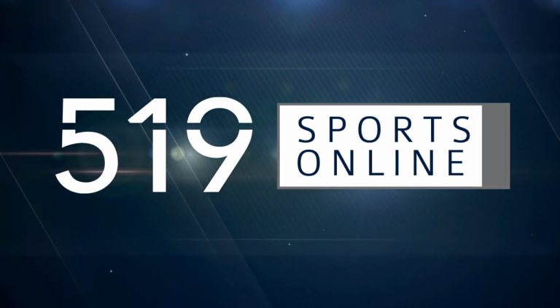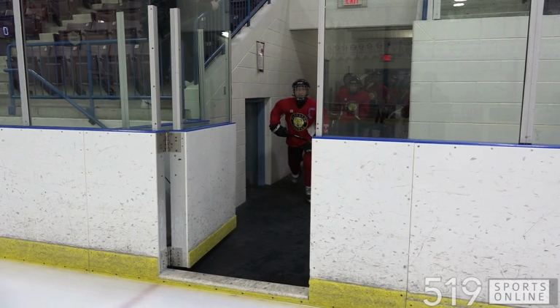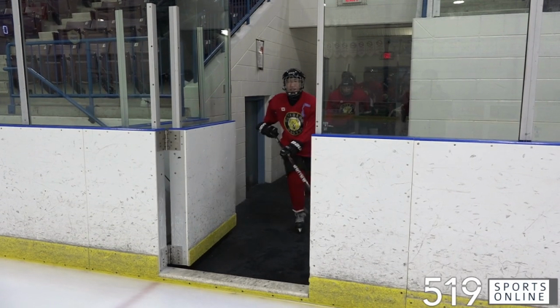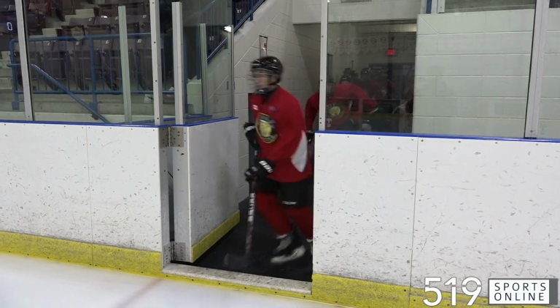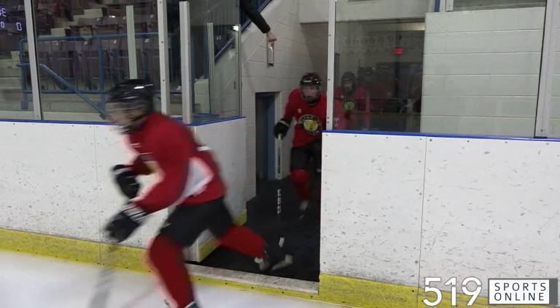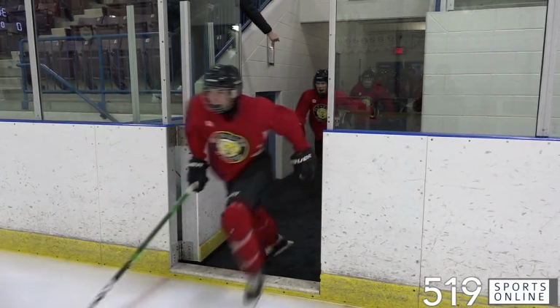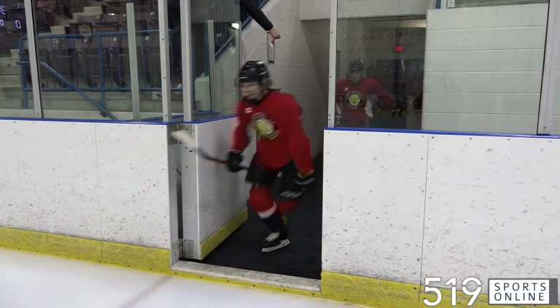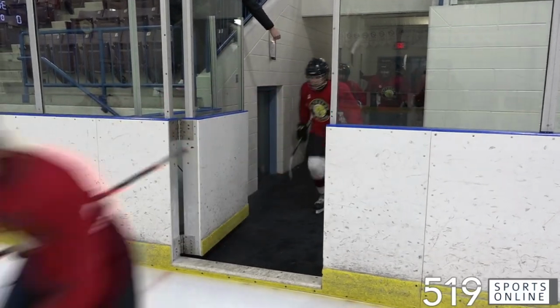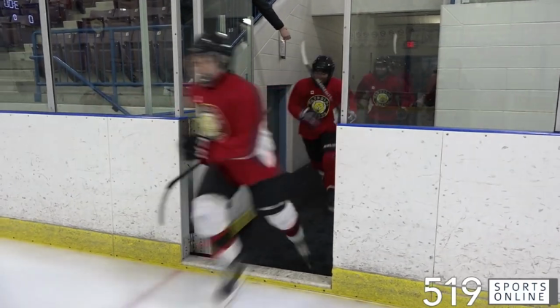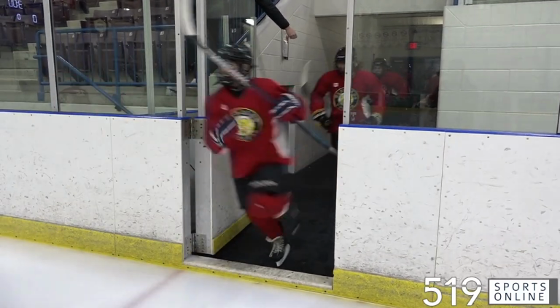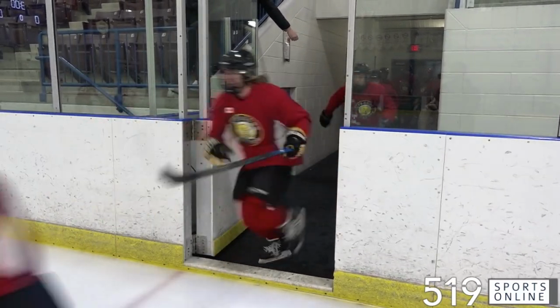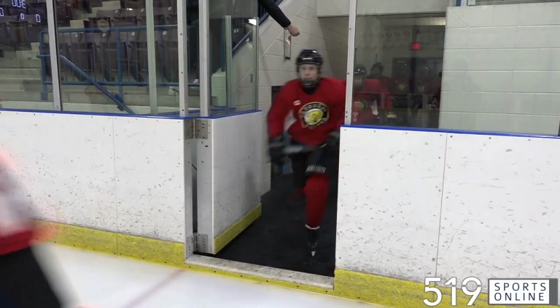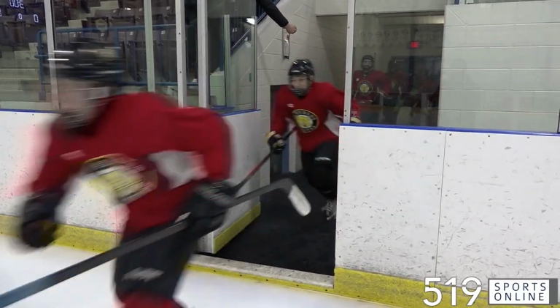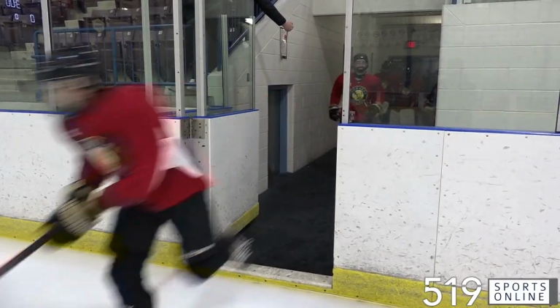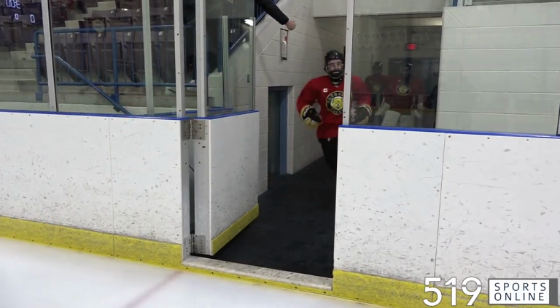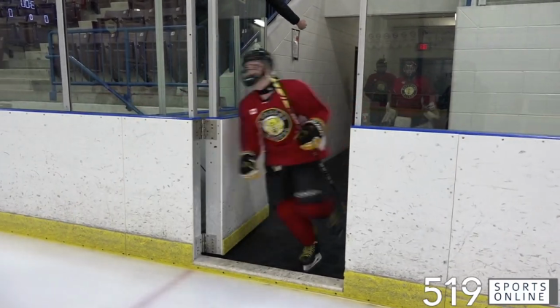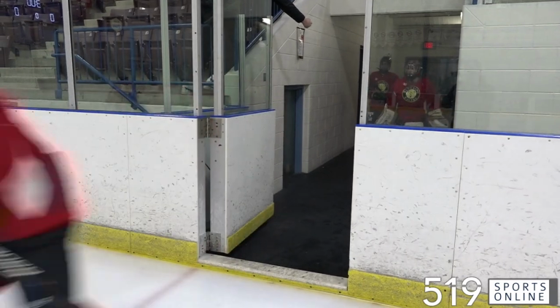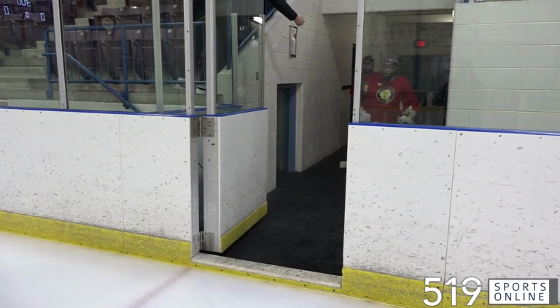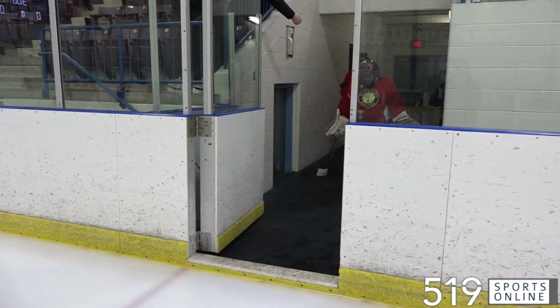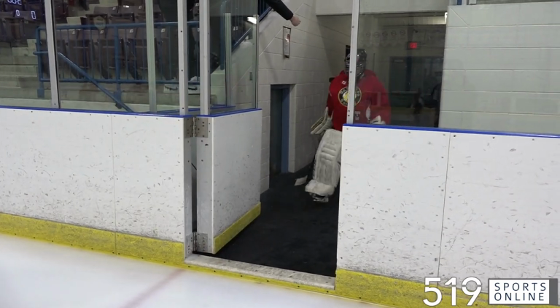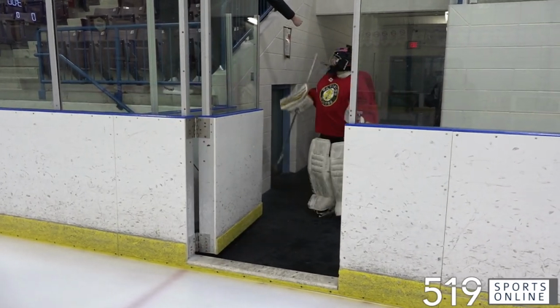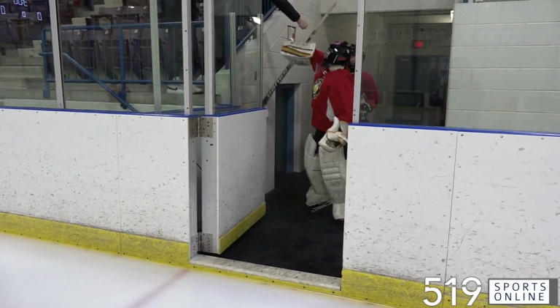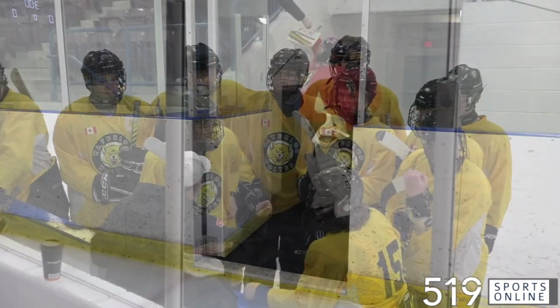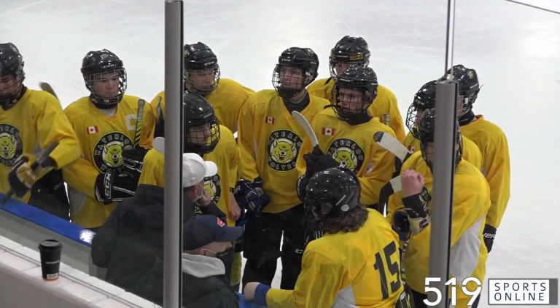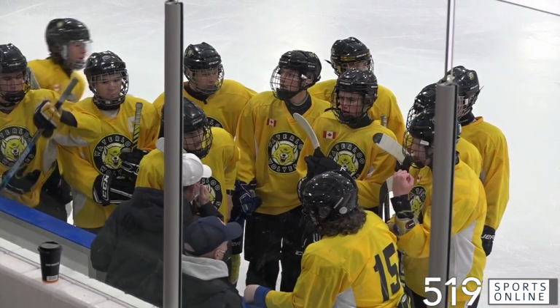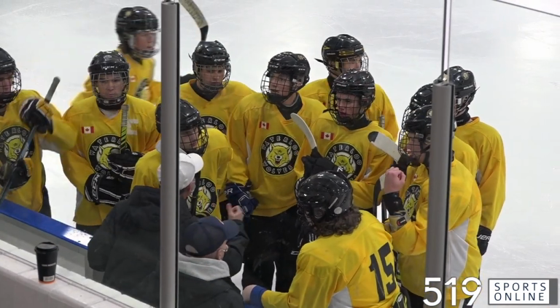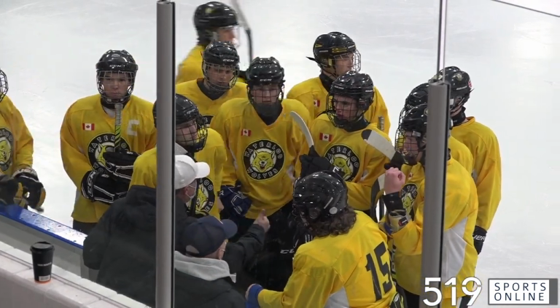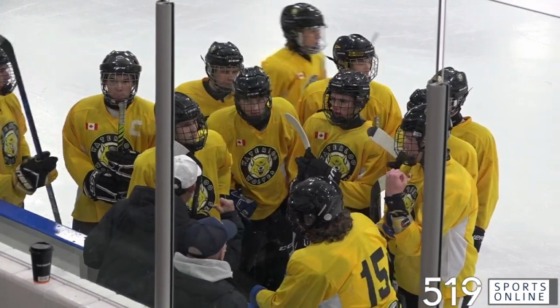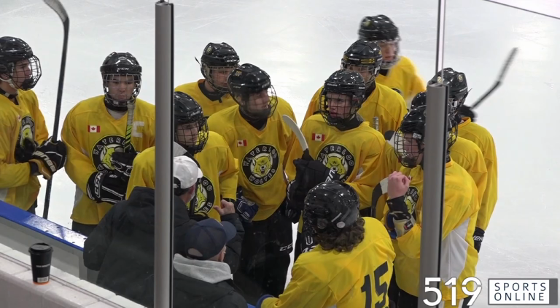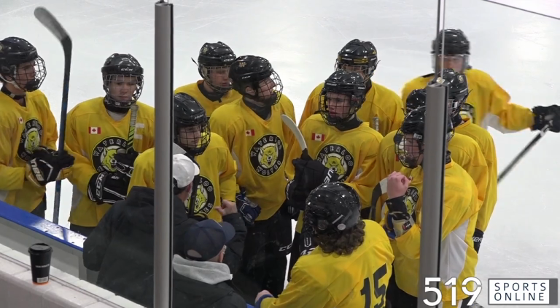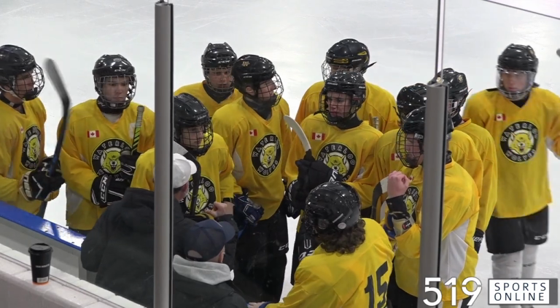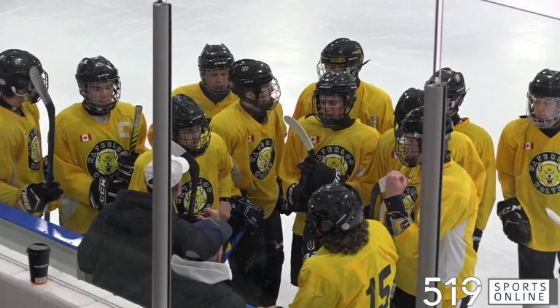The Waterloo Wolves hosting their House League Championships on Sunday. The U18 gold medal game featured the Wild Wolves in the red jerseys and the Ice Wolves in the yellow uniforms battling at Rim Park.